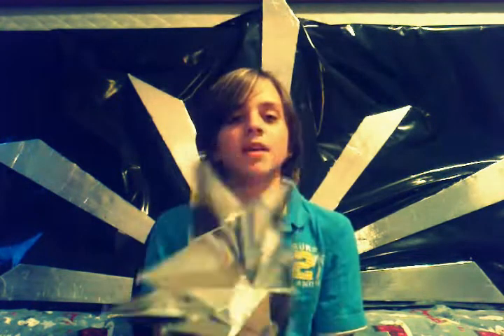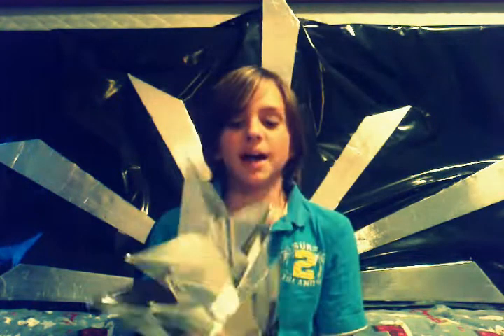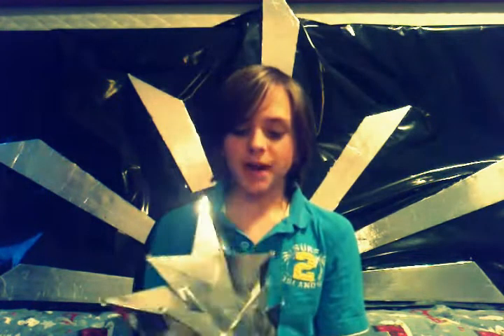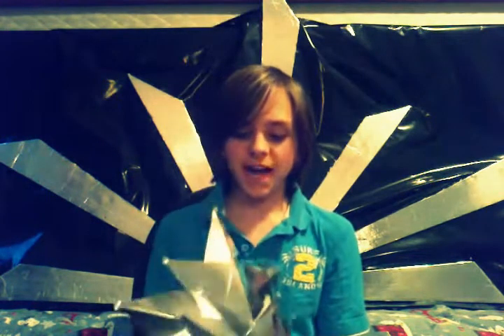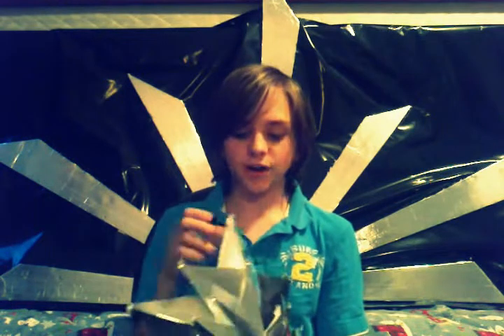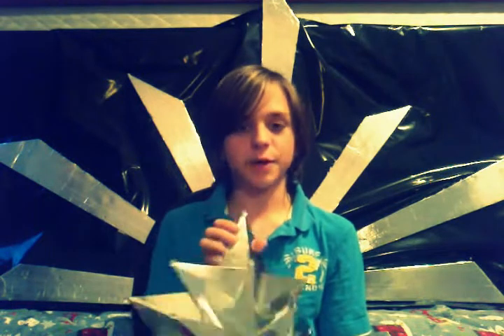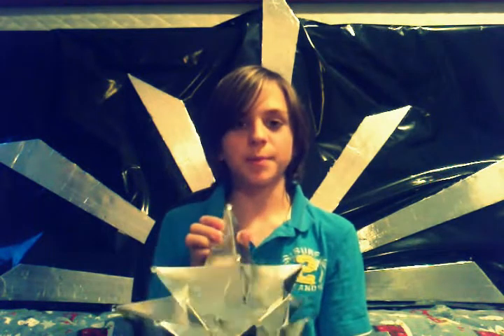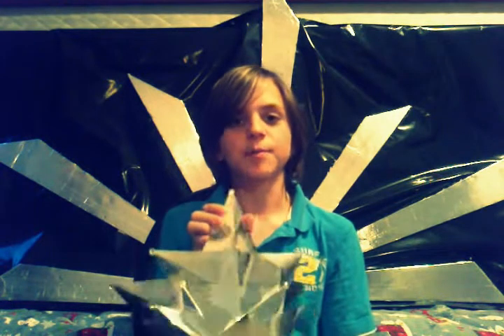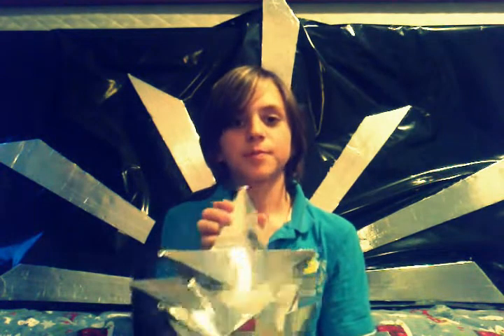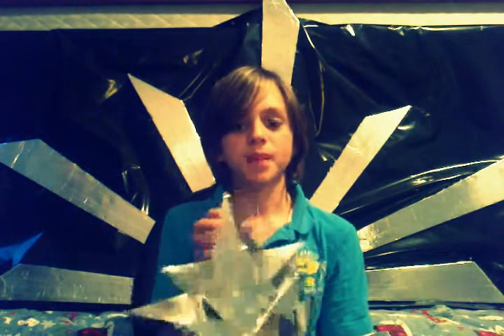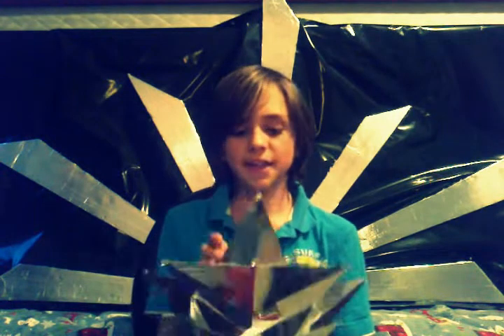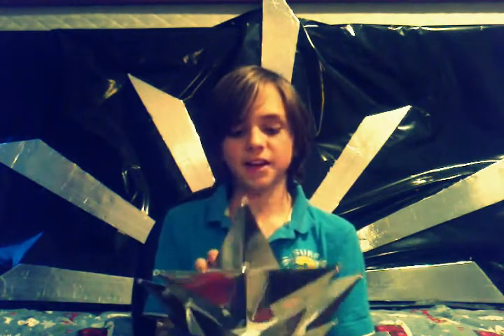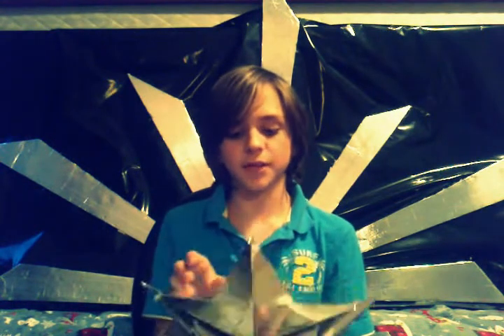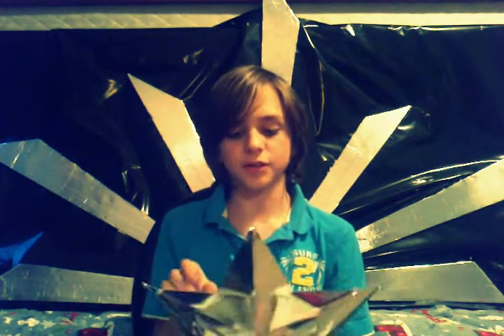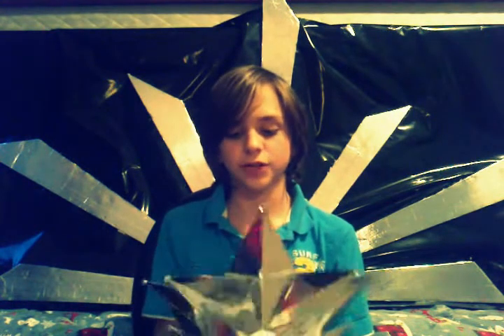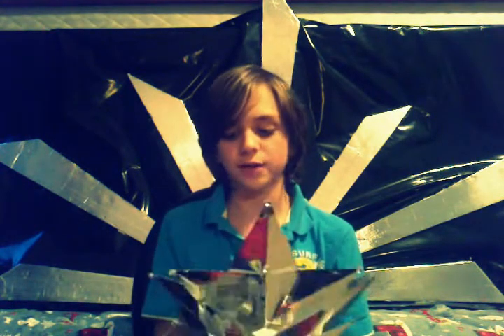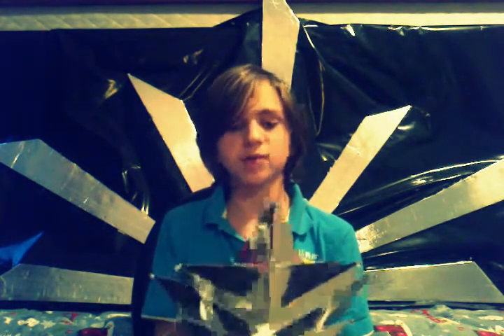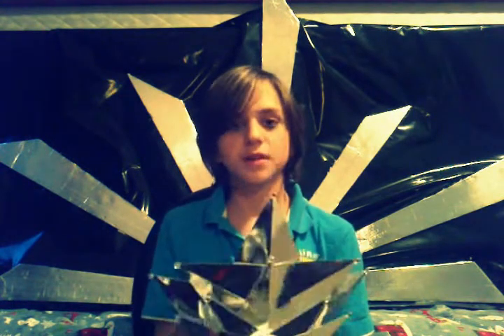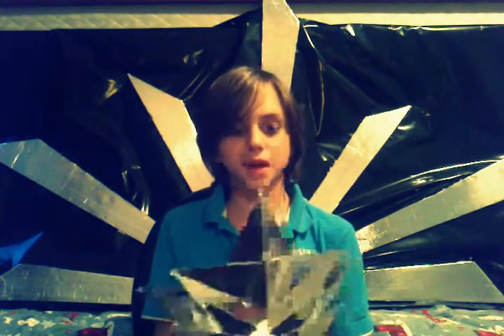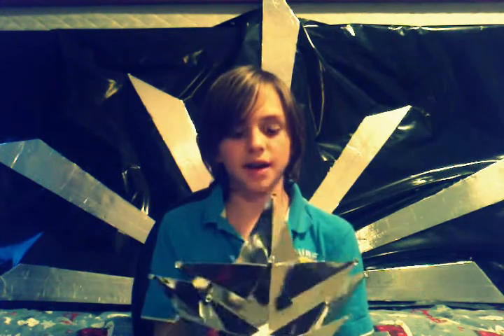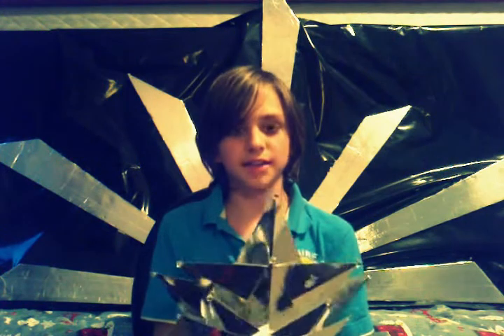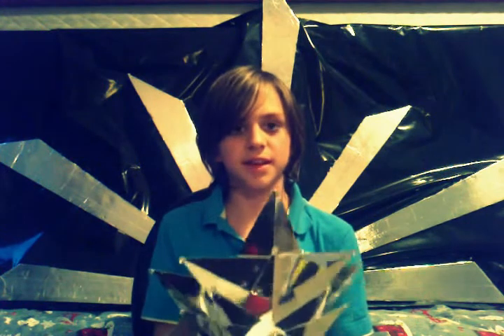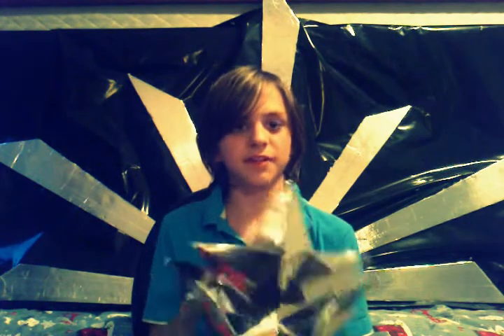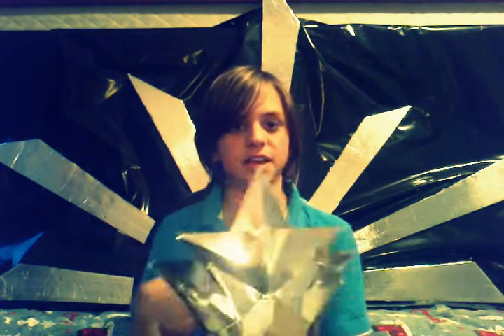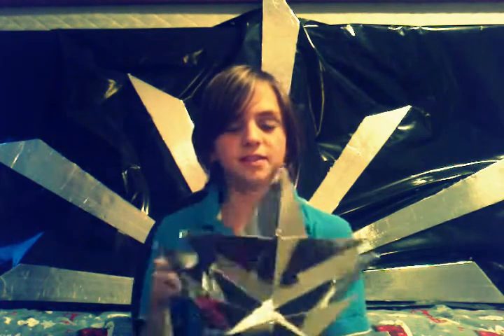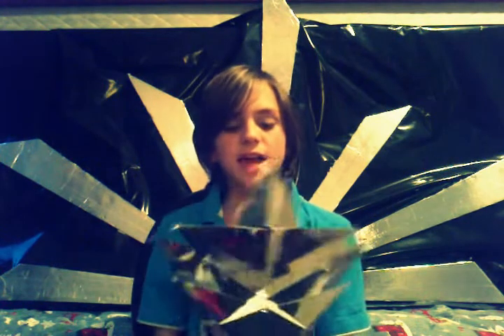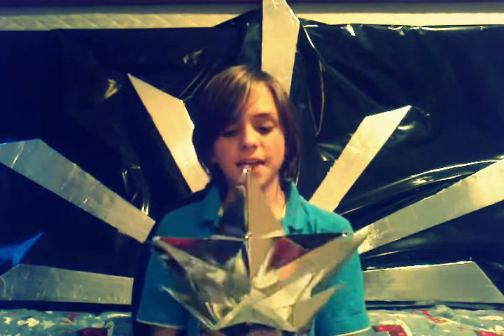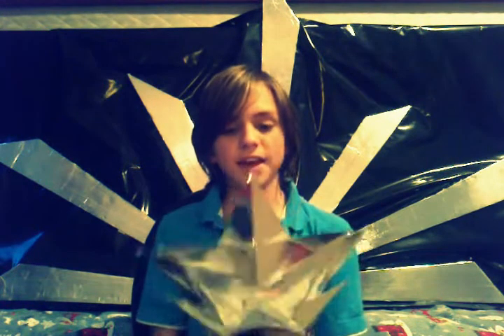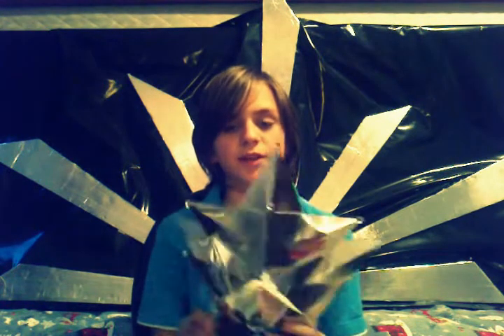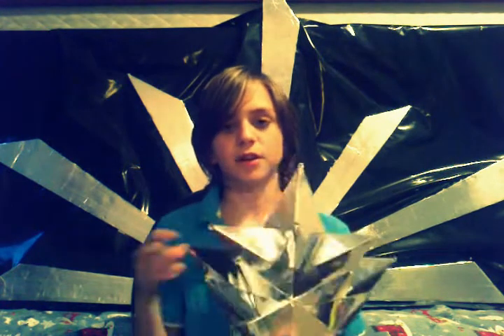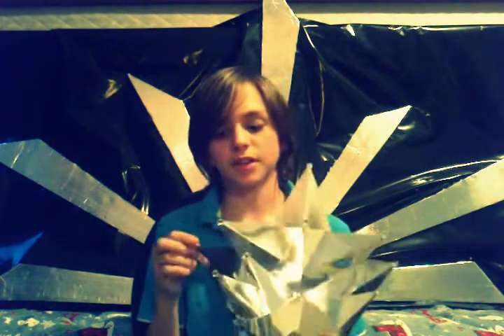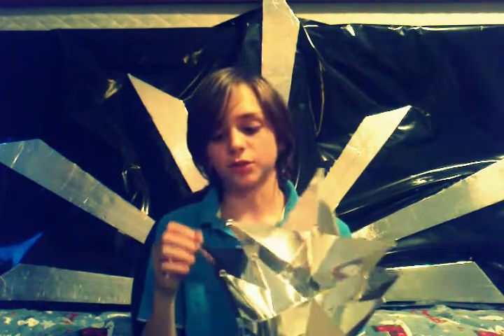I made mine out of mirror paper, and then I cut them into triangles — at least seven different sizes. And then I used acrylic jewels,